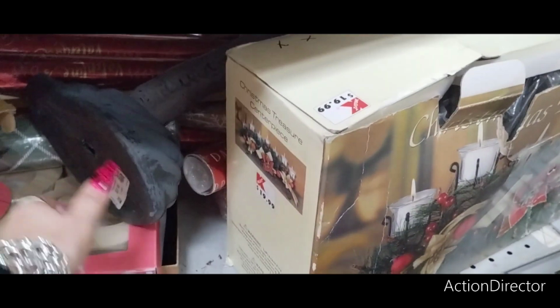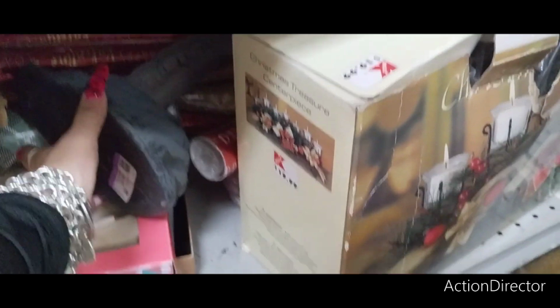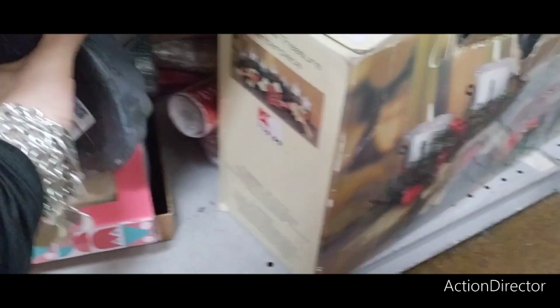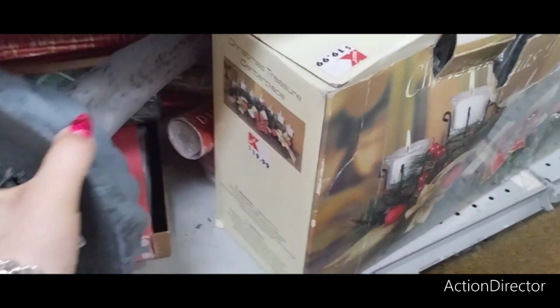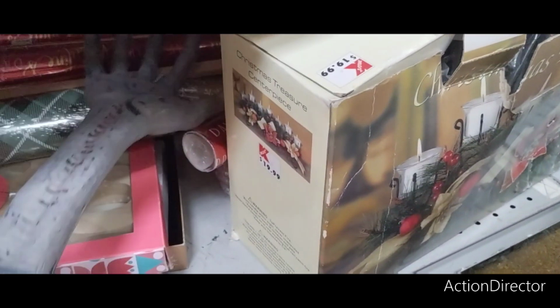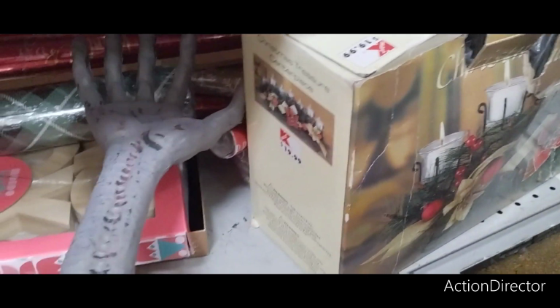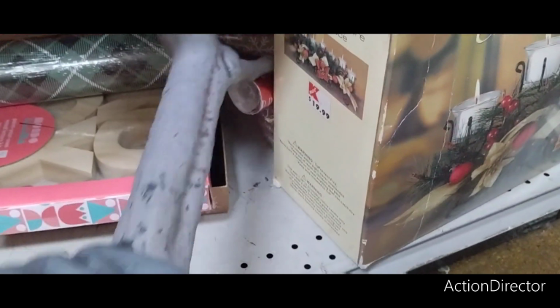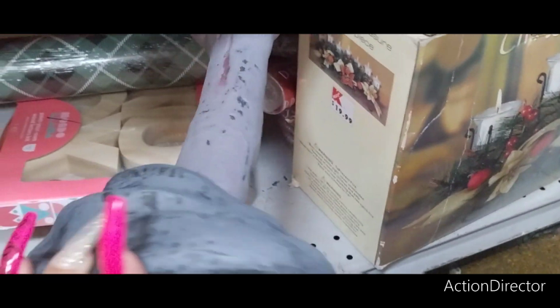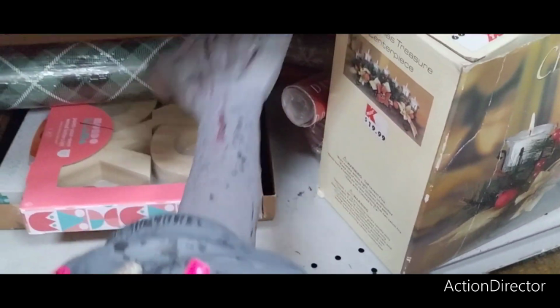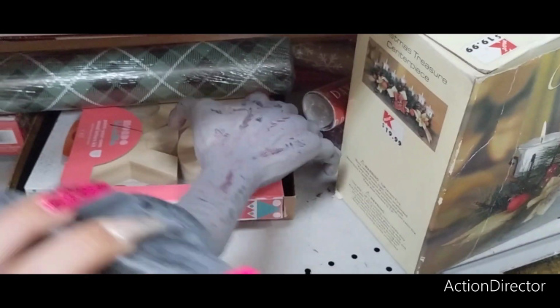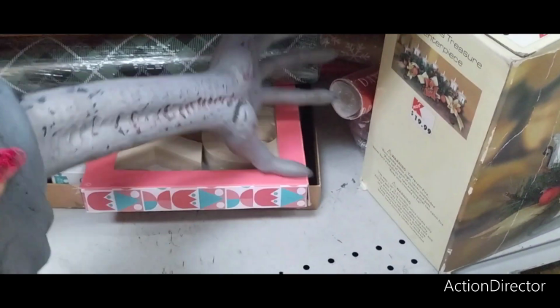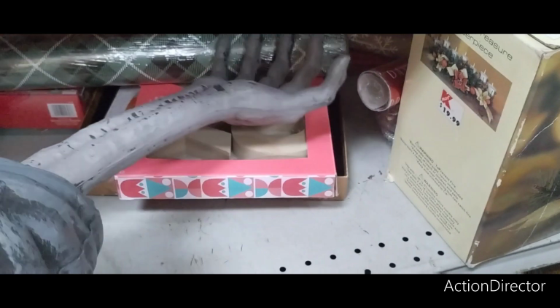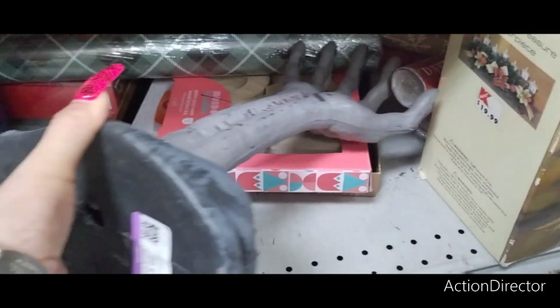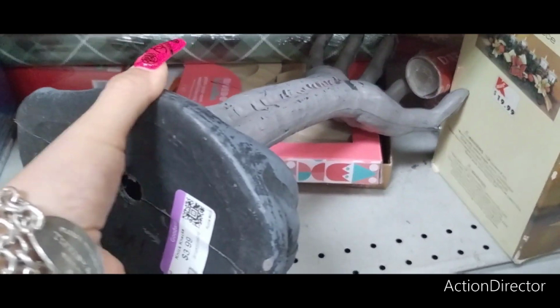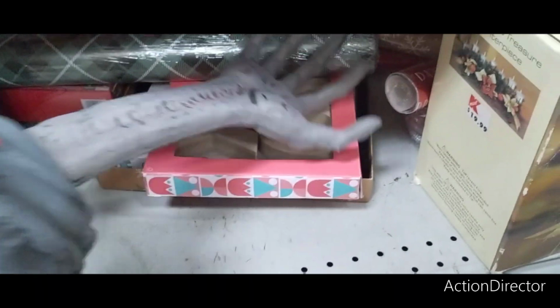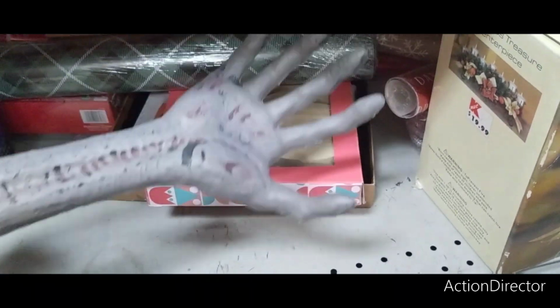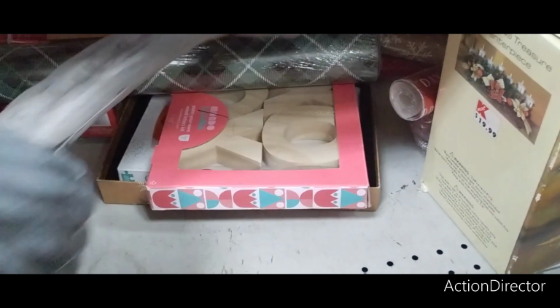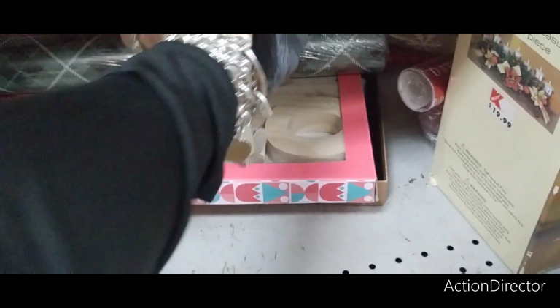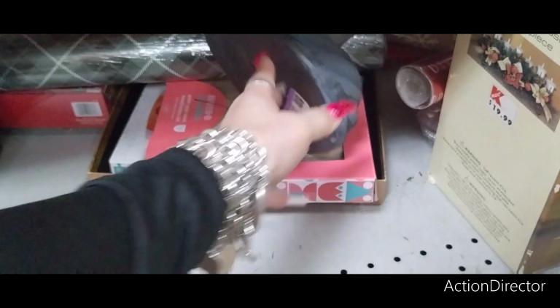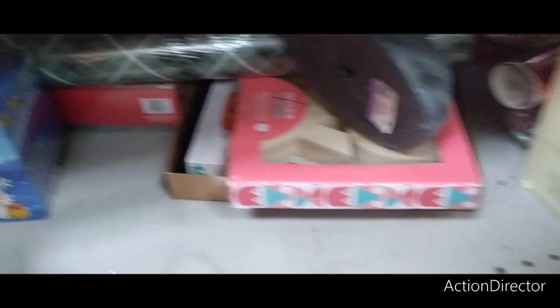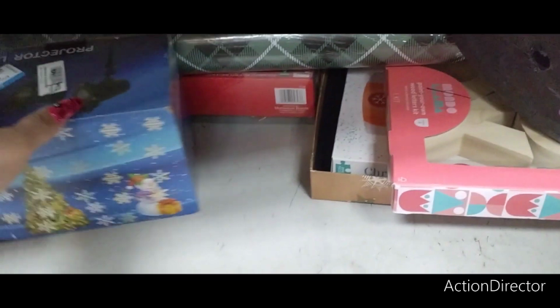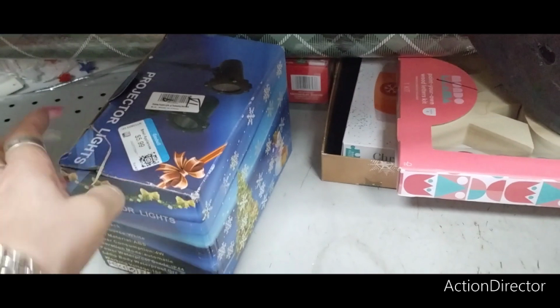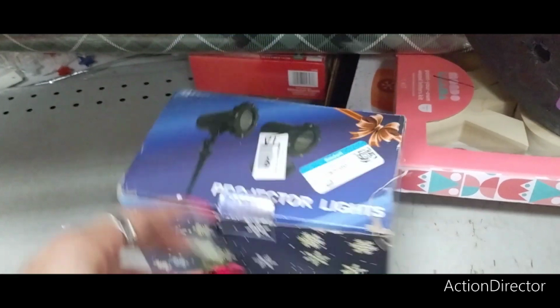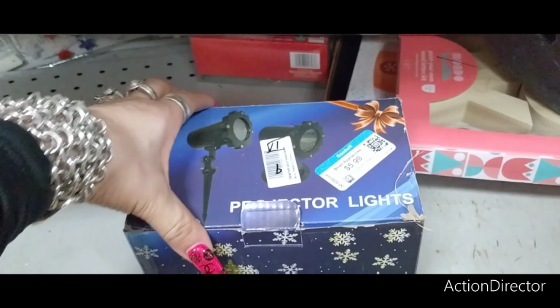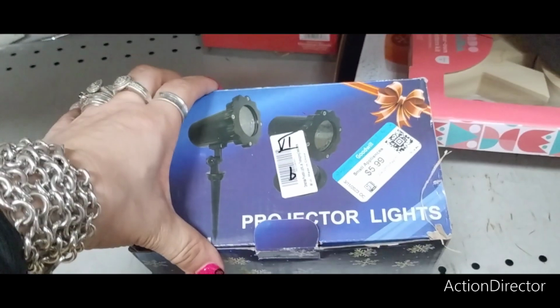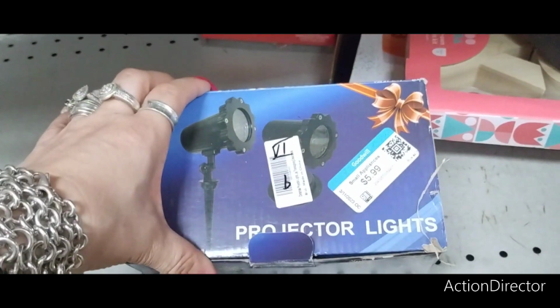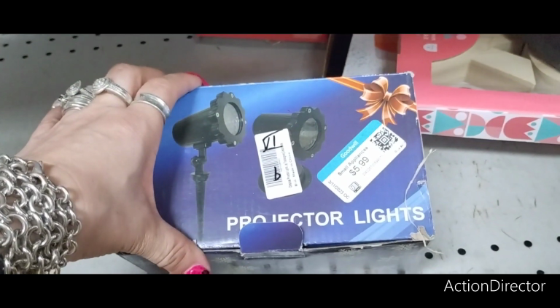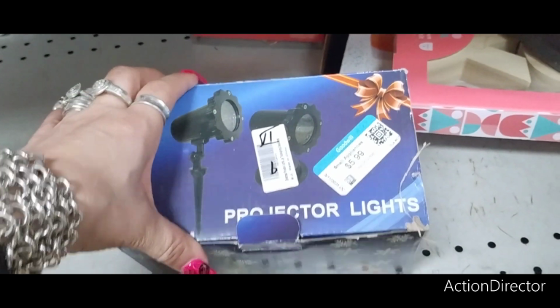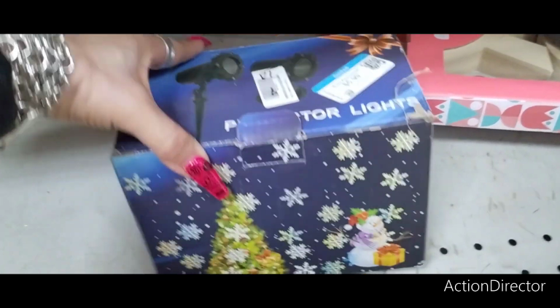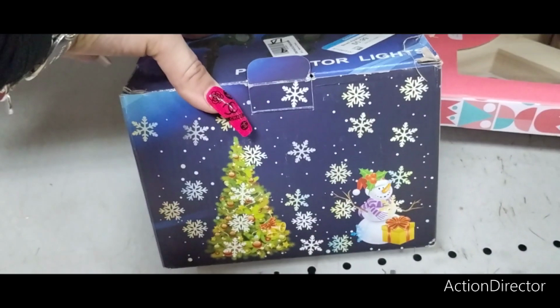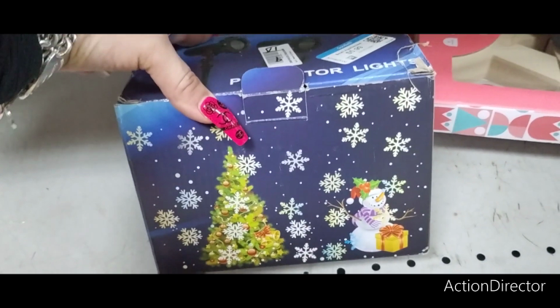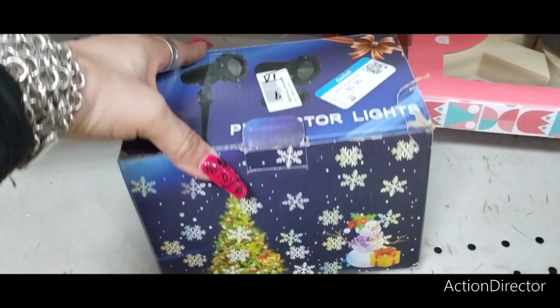I still got to go explore things. This is some type of hand — $3.99. We also have a projector — lights for Christmas. That's cute. $5.99.